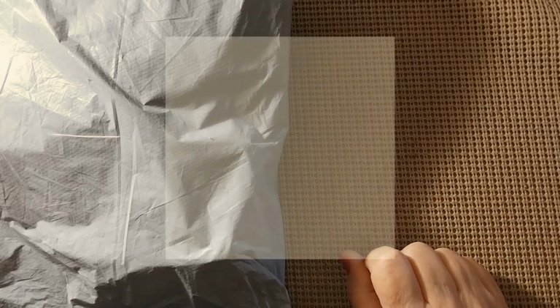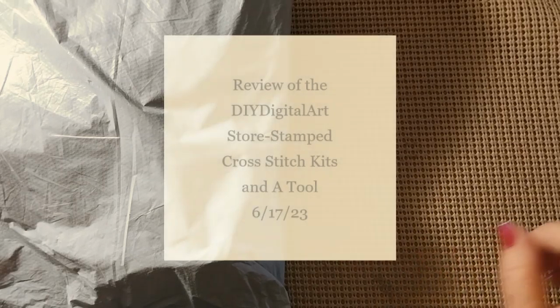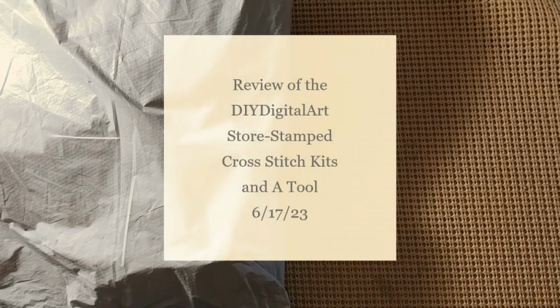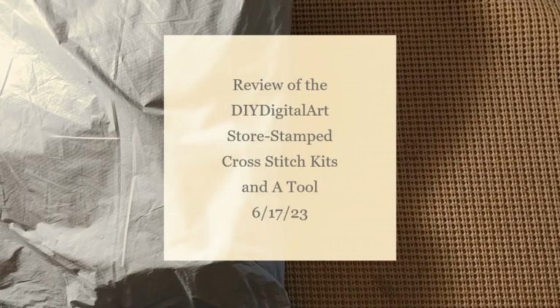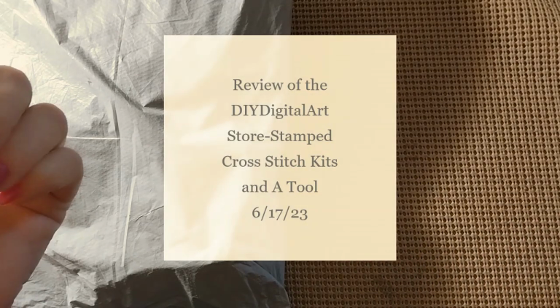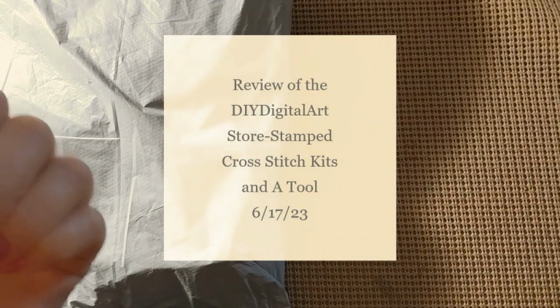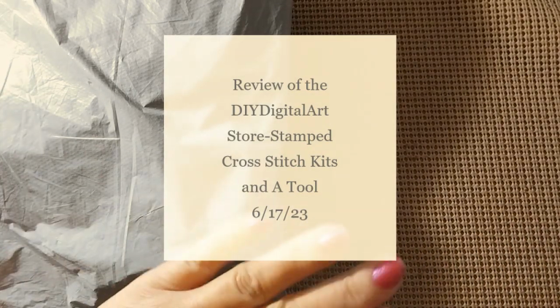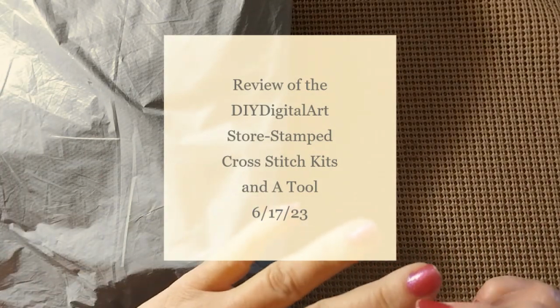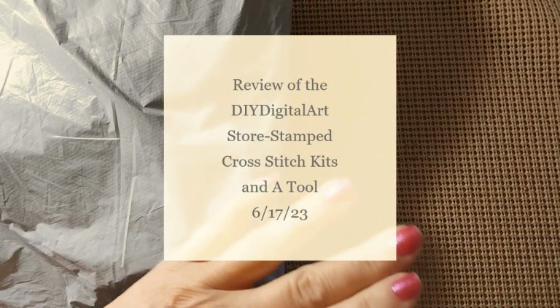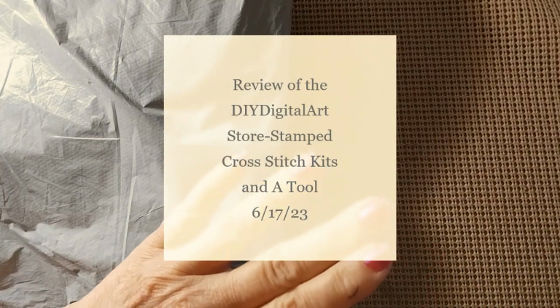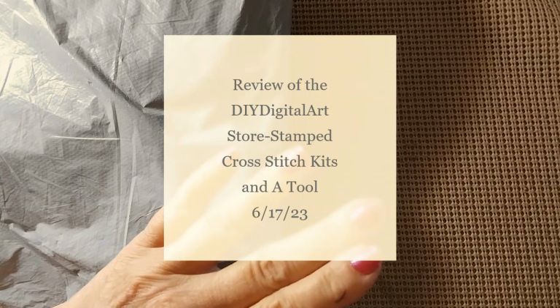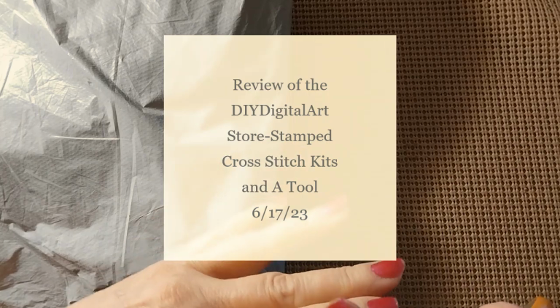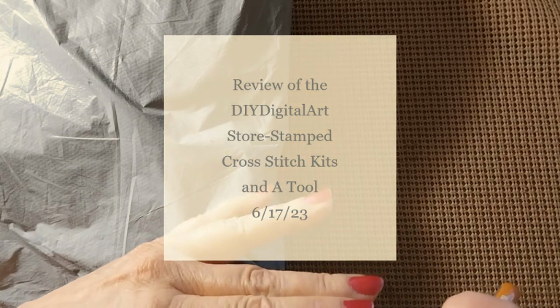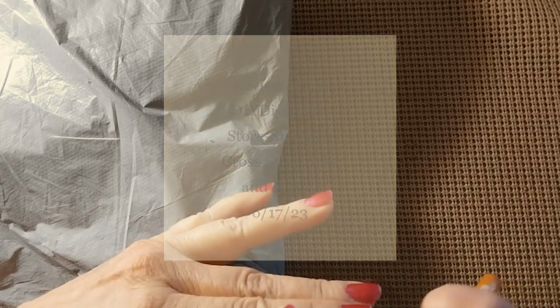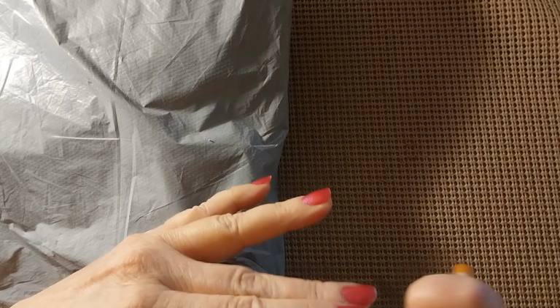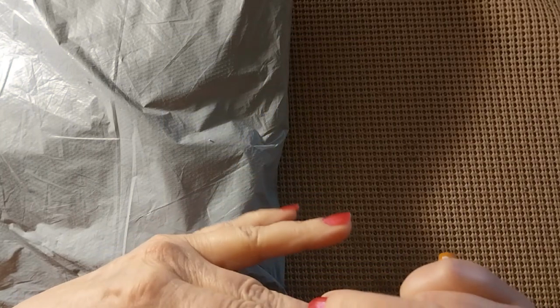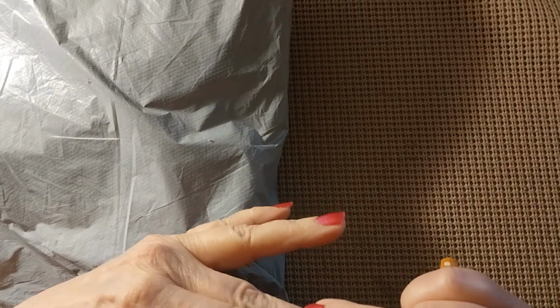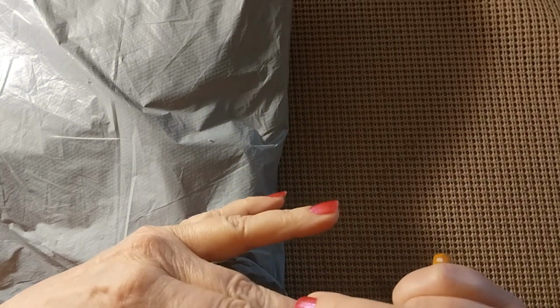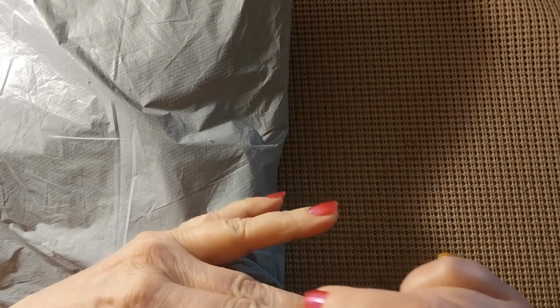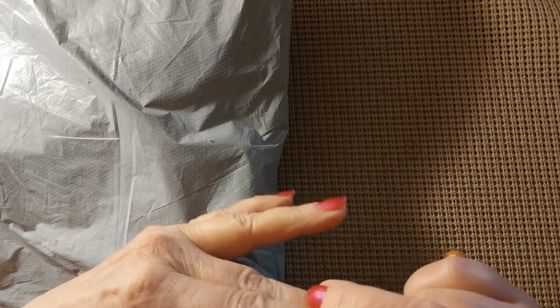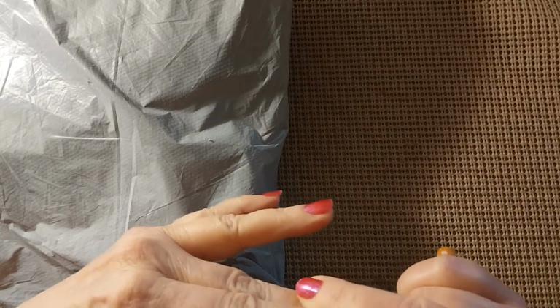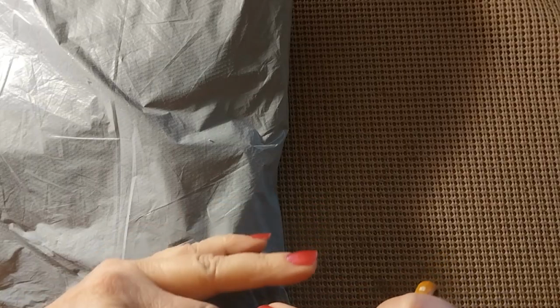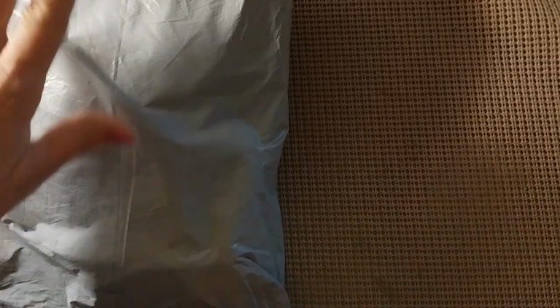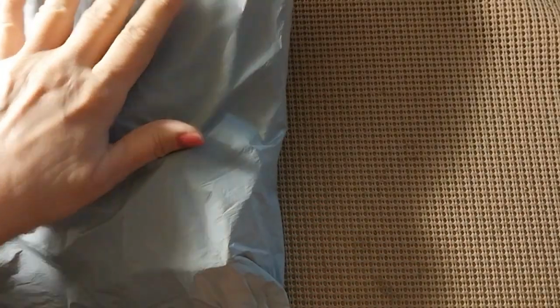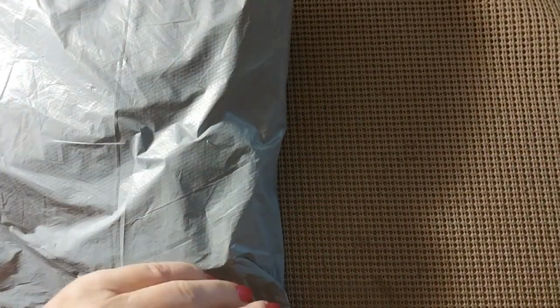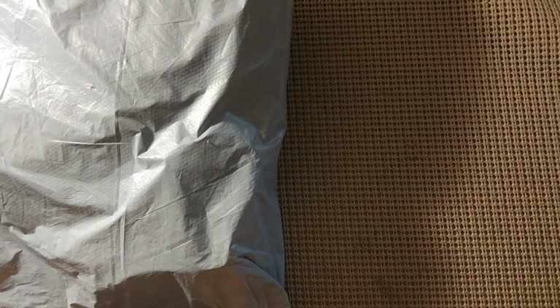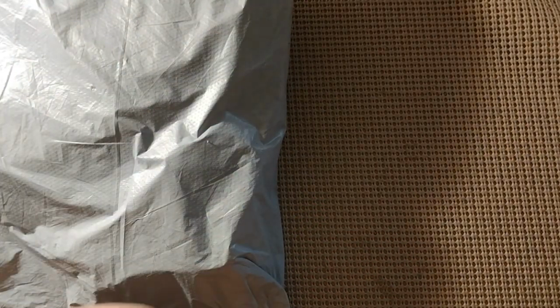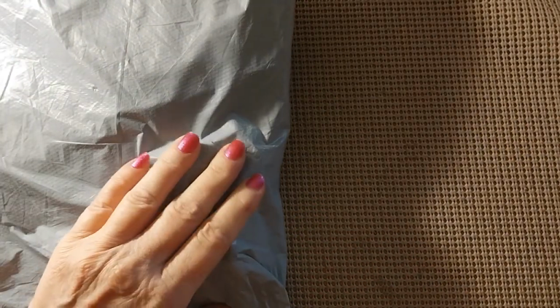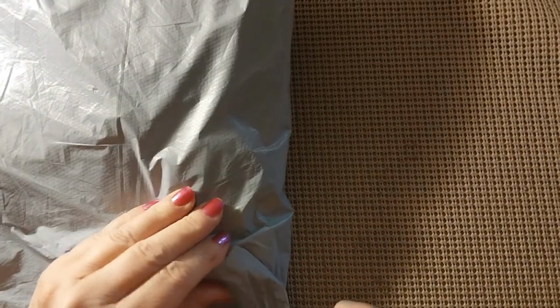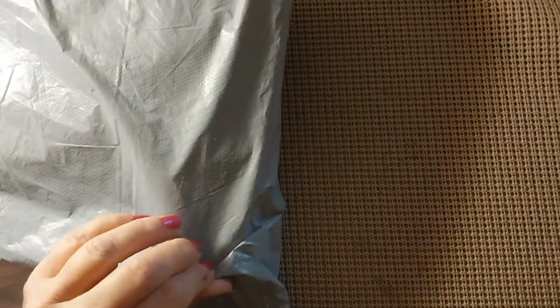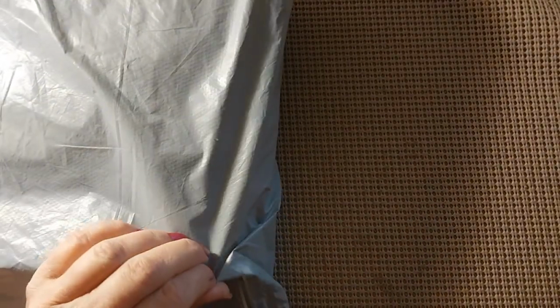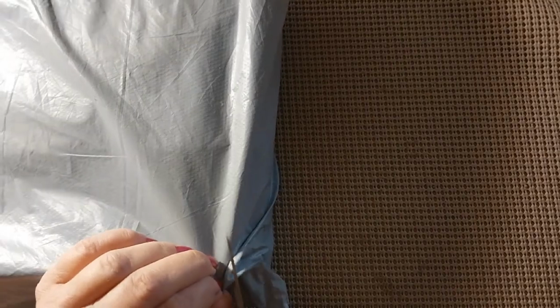Hello everyone and welcome back to my channel. This is Laura with Stitching with Laura's. How is everybody doing? I hope everybody is having a great Saturday and a great weekend. Well we have another unbagging — let's see who this is from.